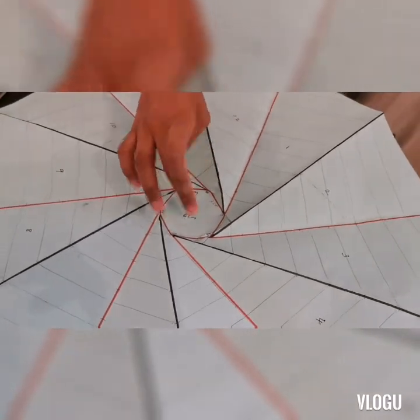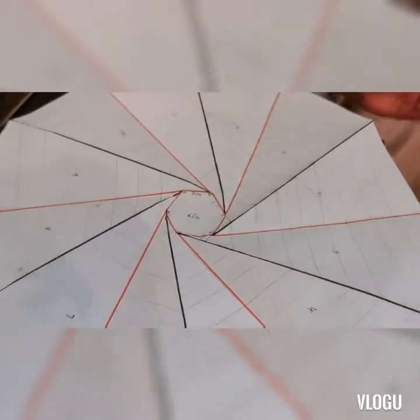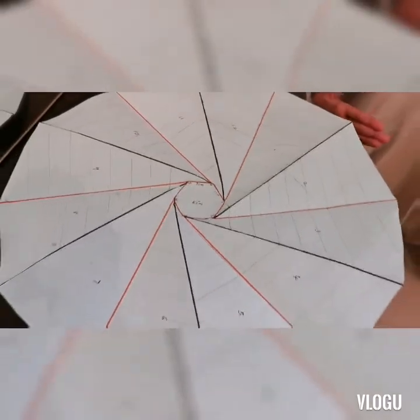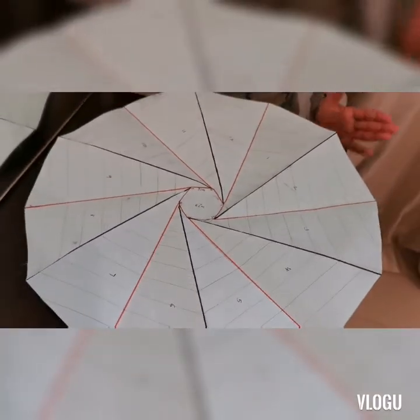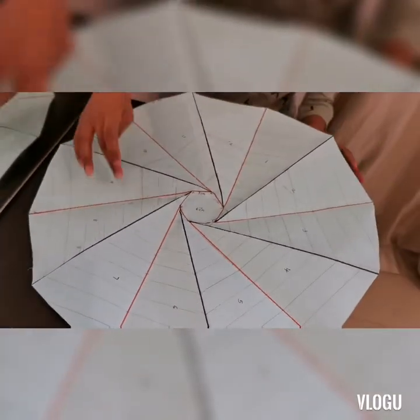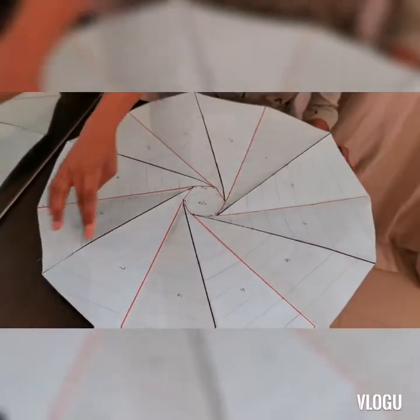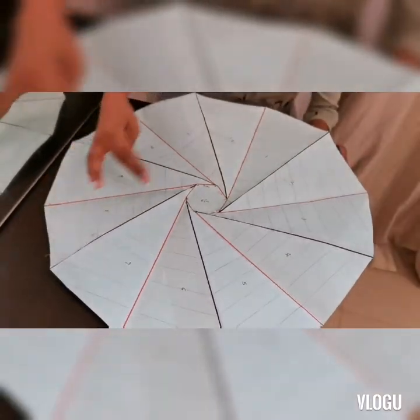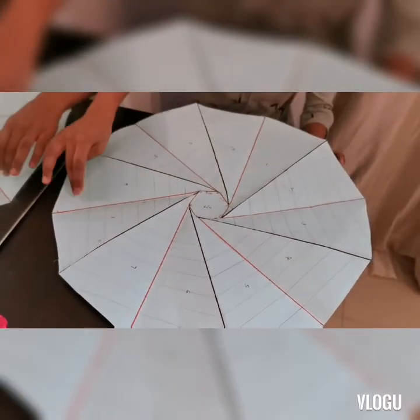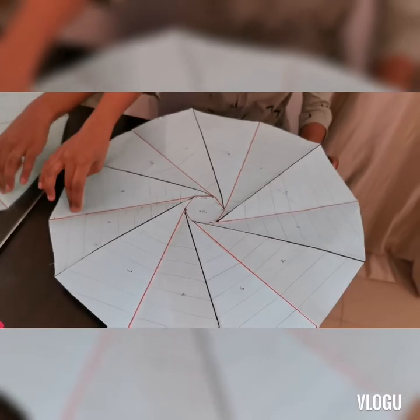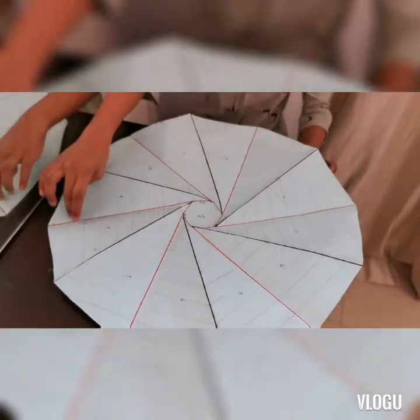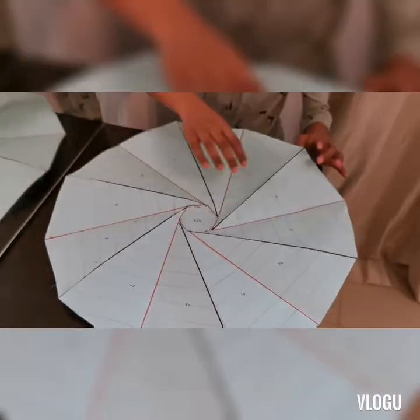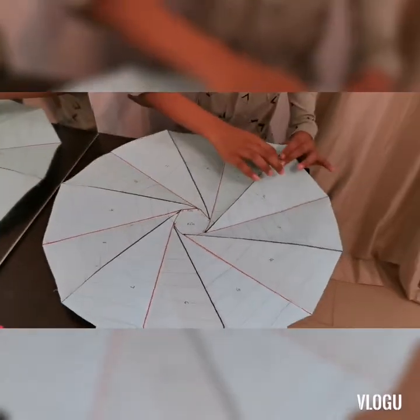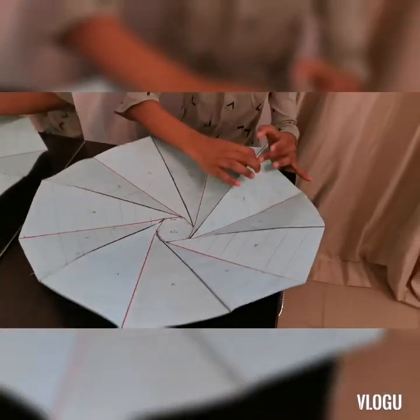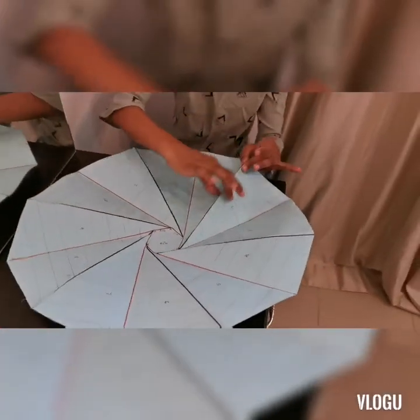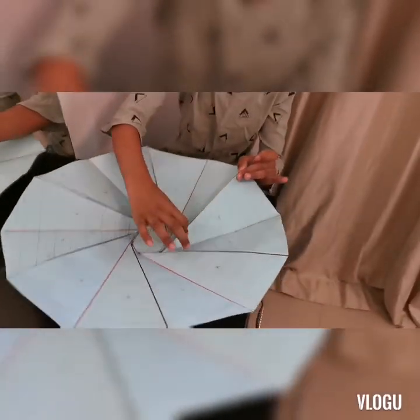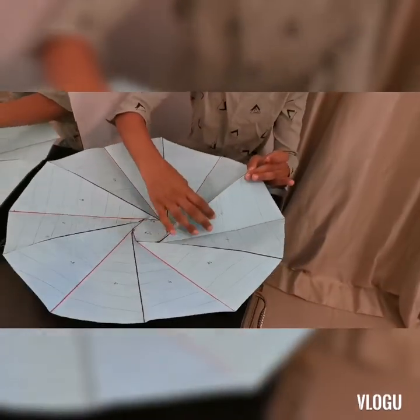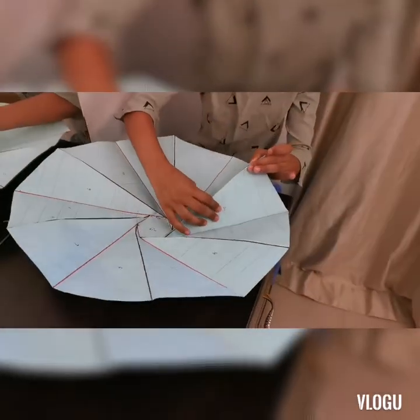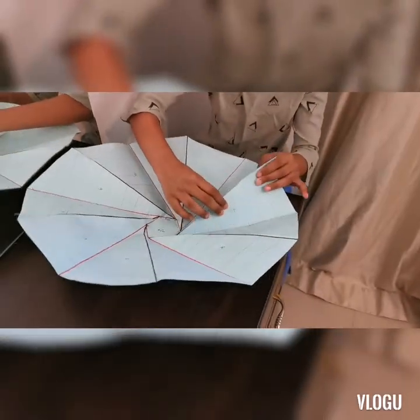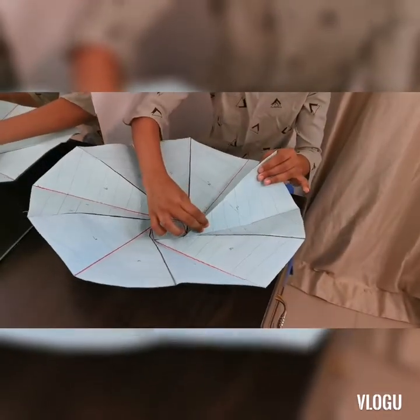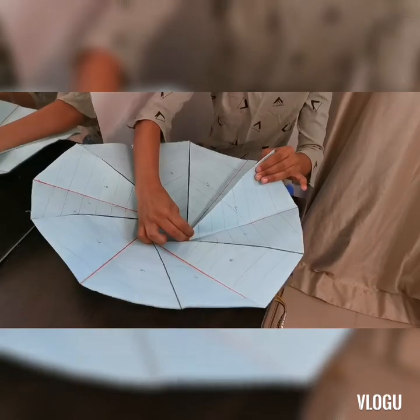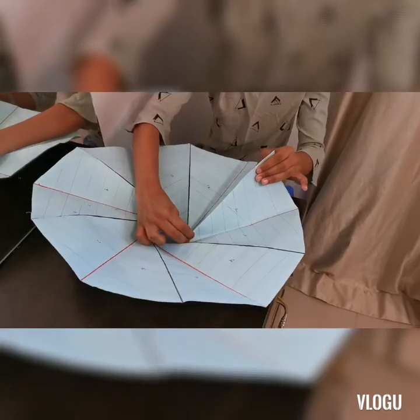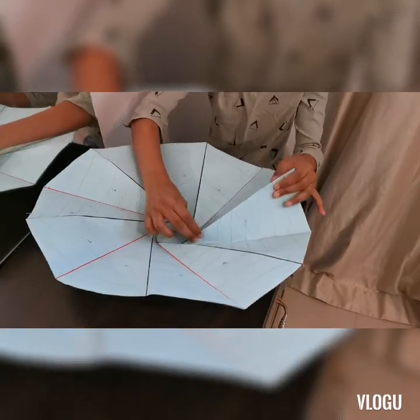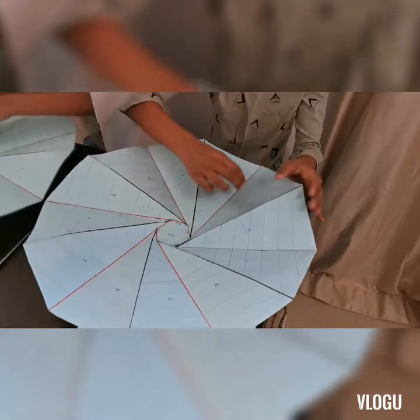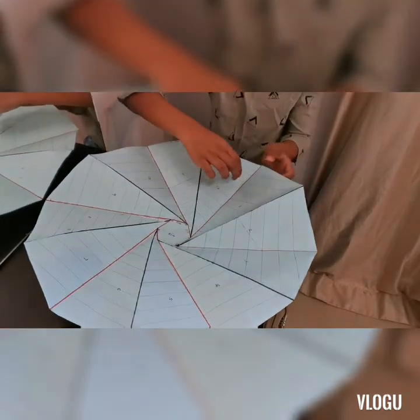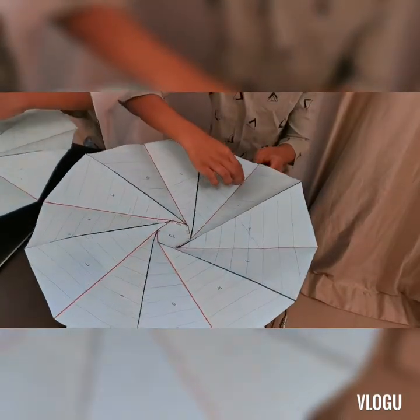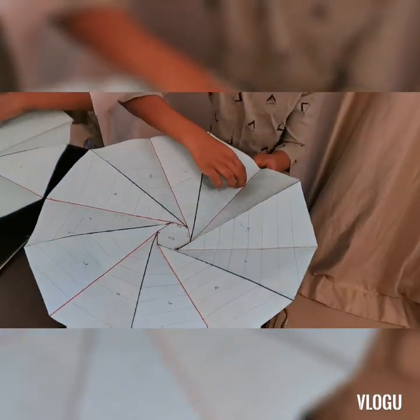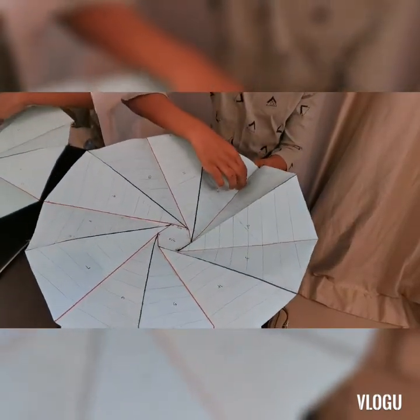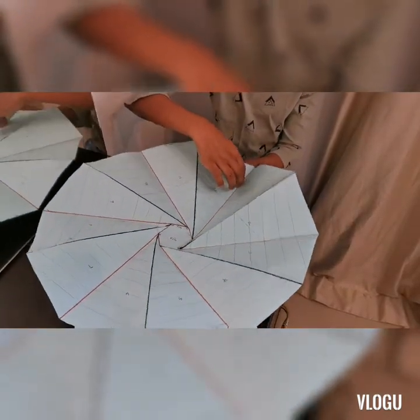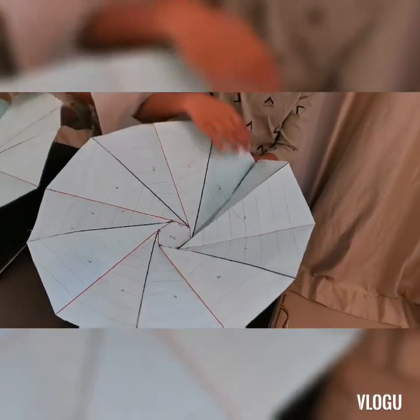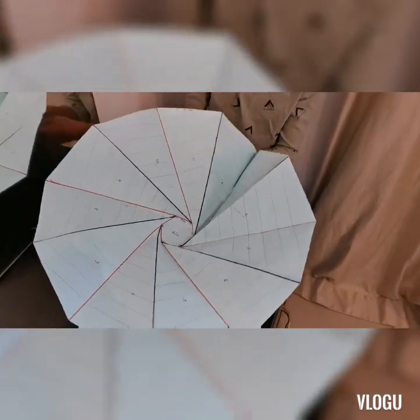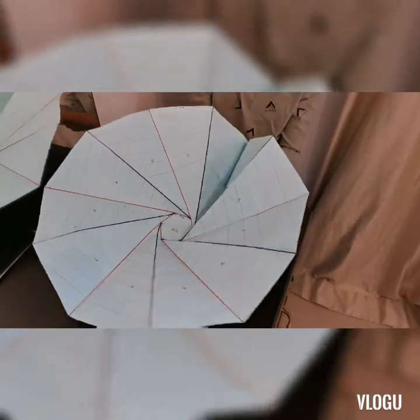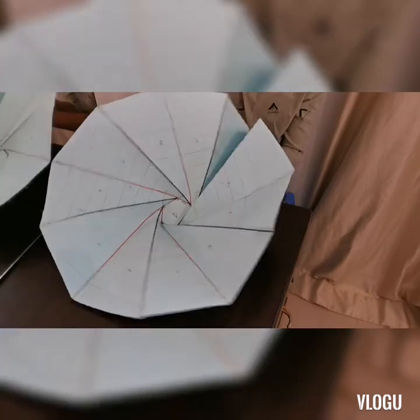And you can see I have drawn black and orange lines. The black lines are mountain folds — fold them up. And the orange lines are valley folds — fold the point down.